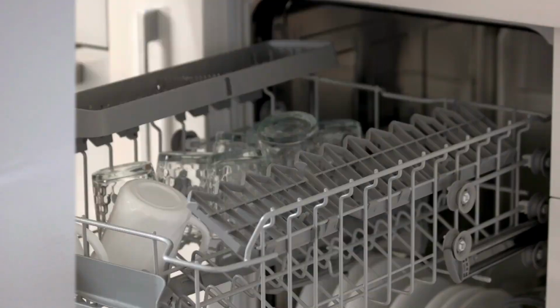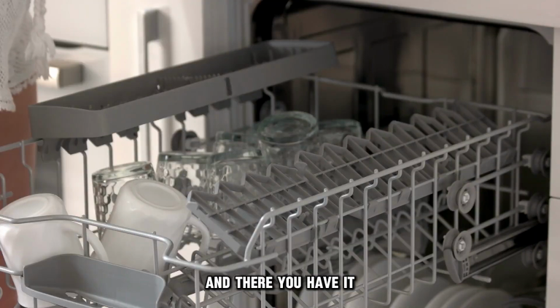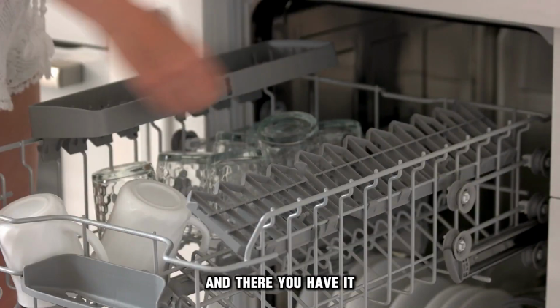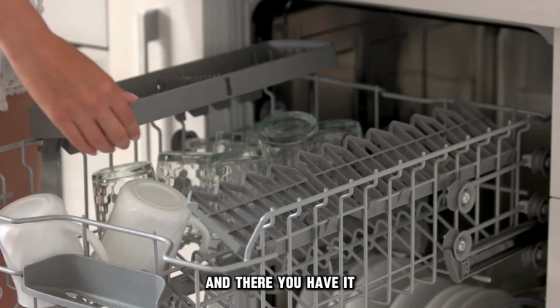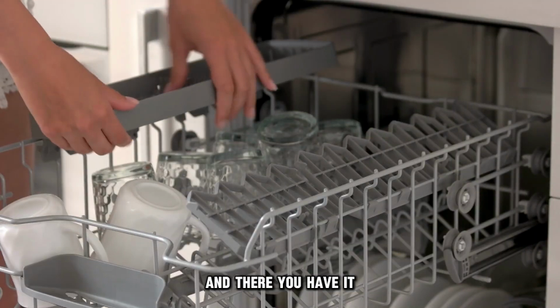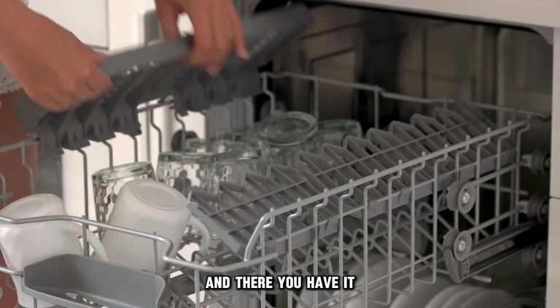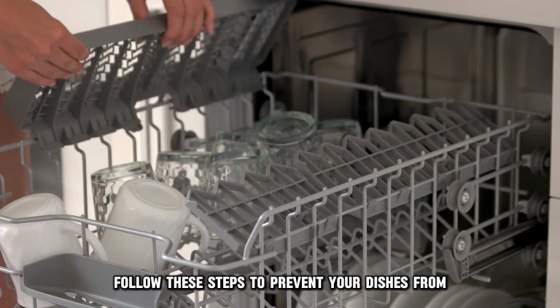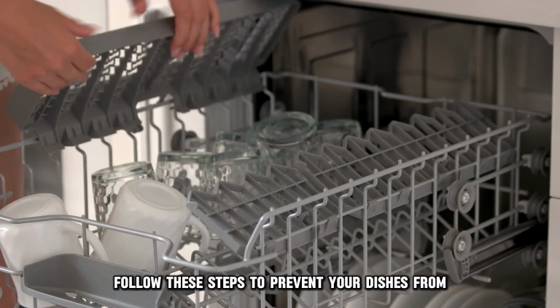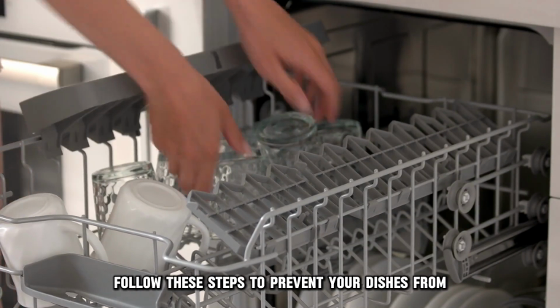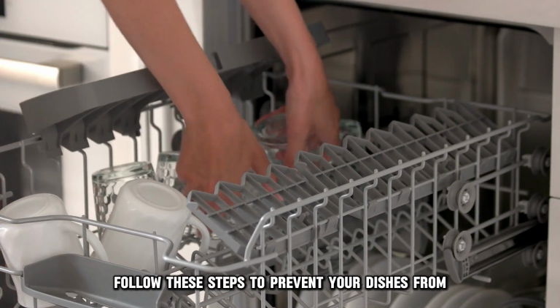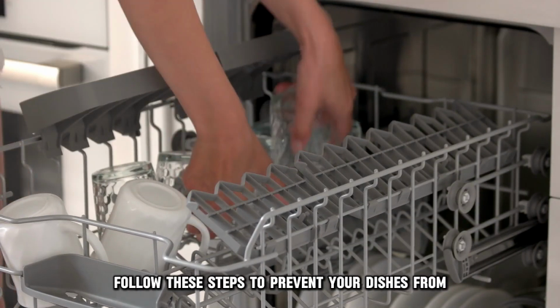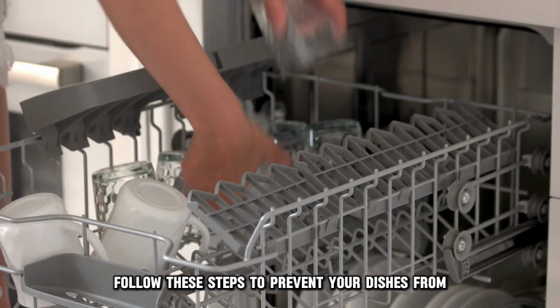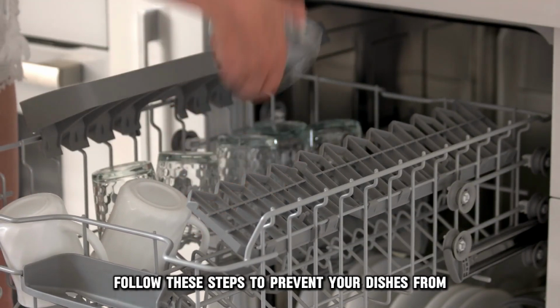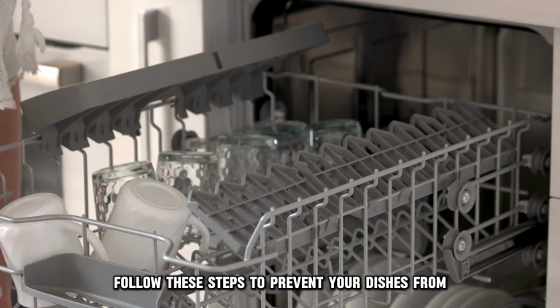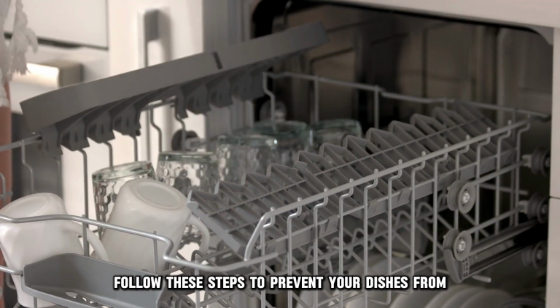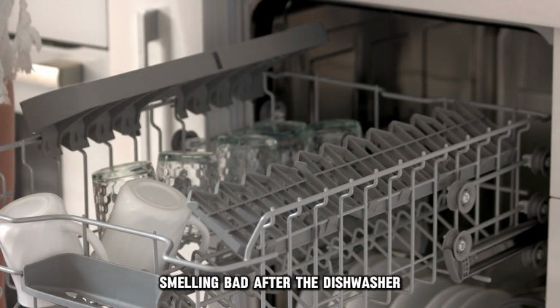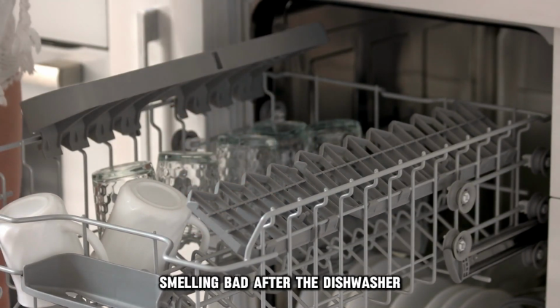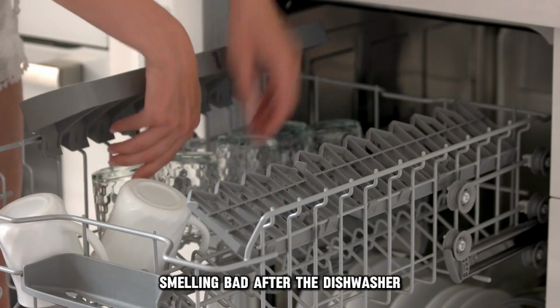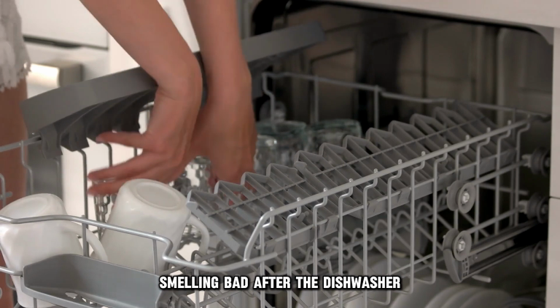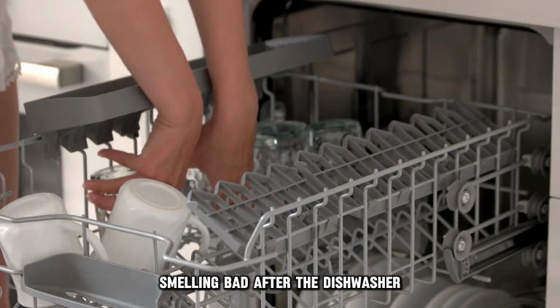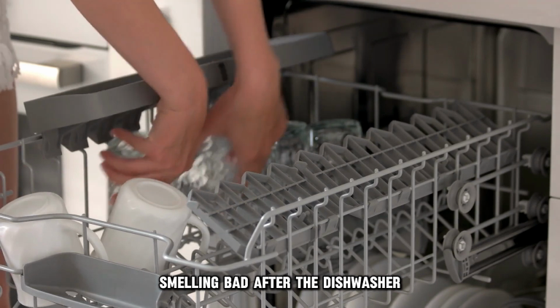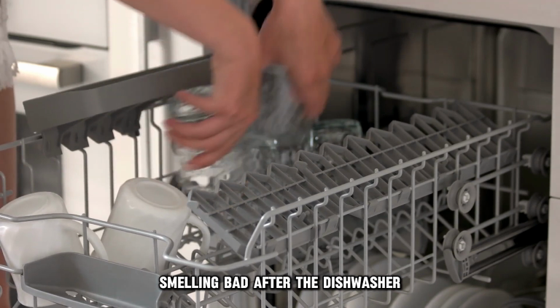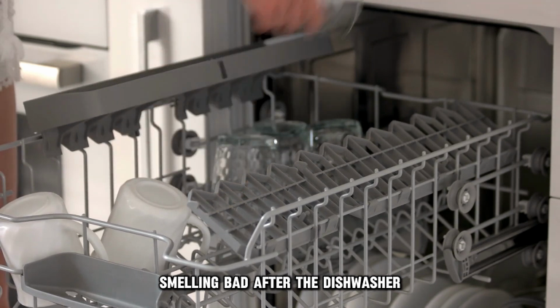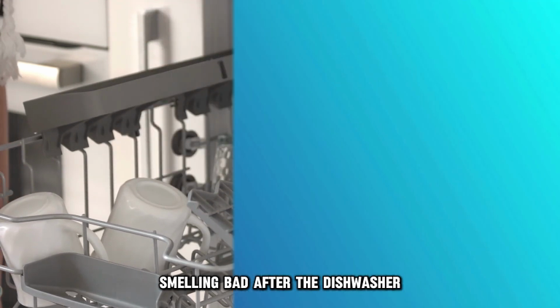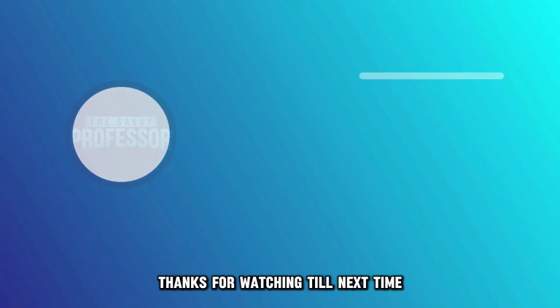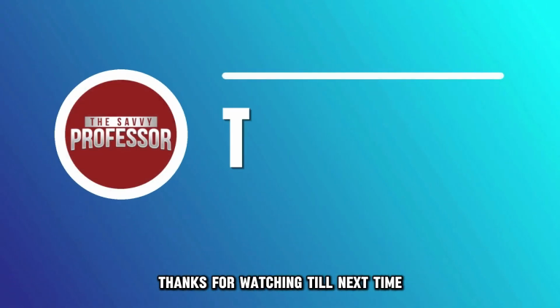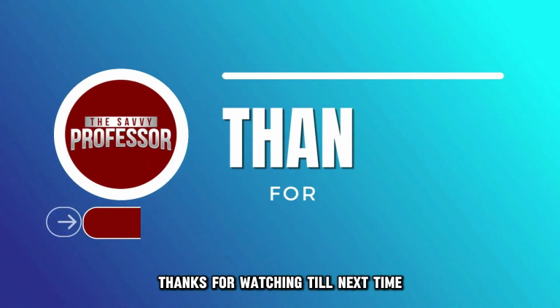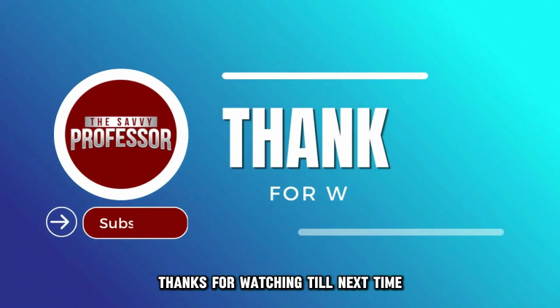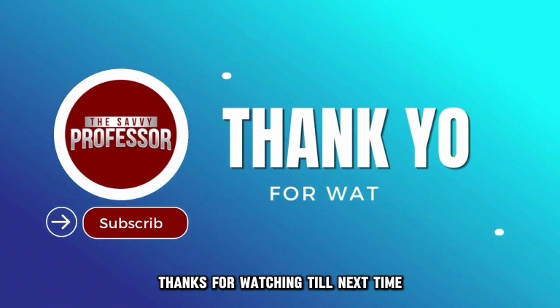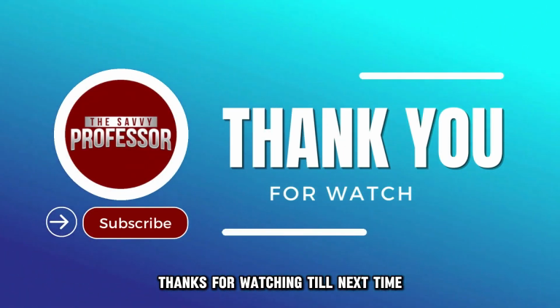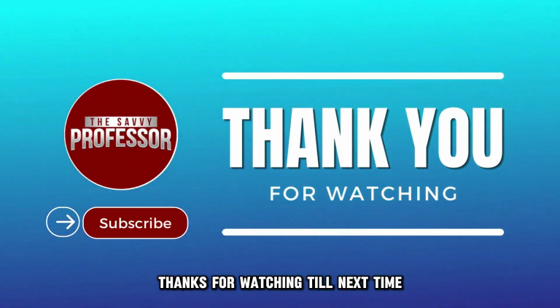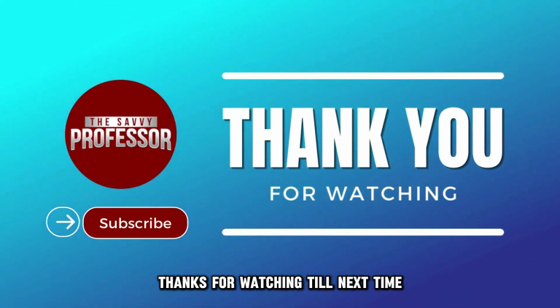And there you have it. Follow these steps to prevent your dishes from smelling bad after the dishwasher. Thanks for watching. Till next time.